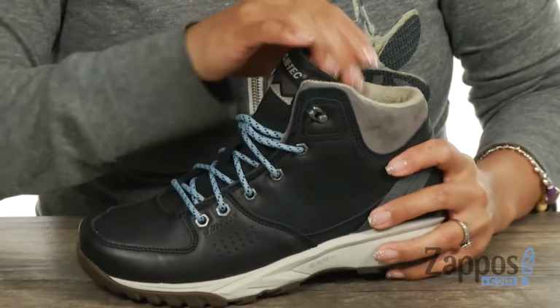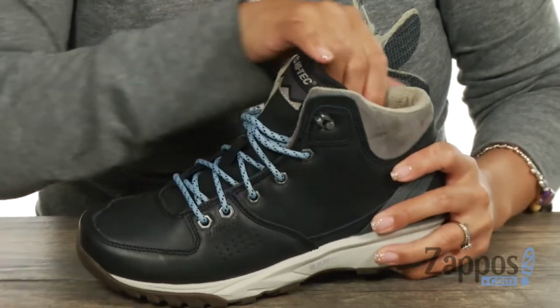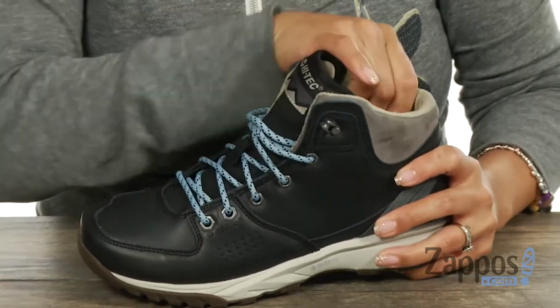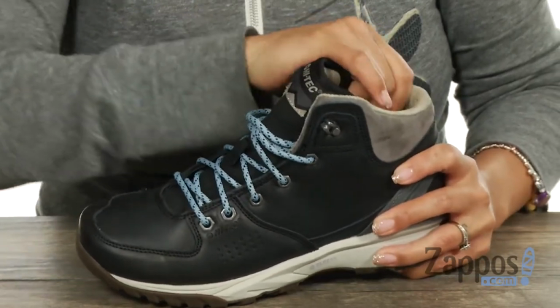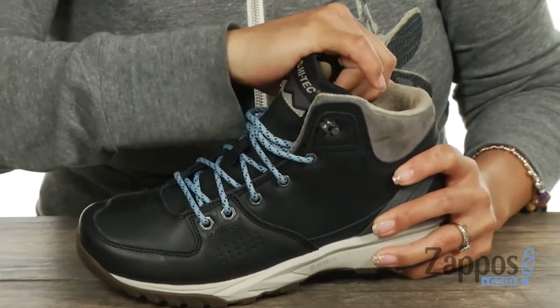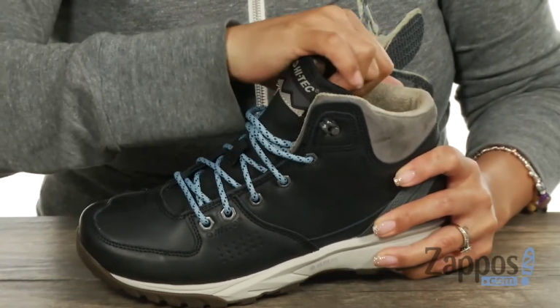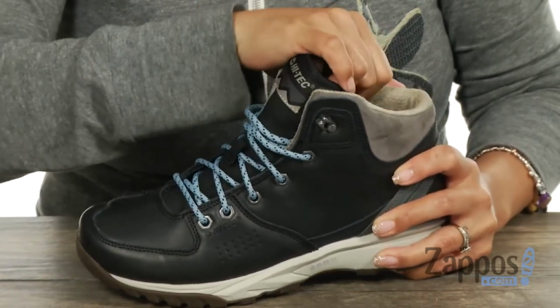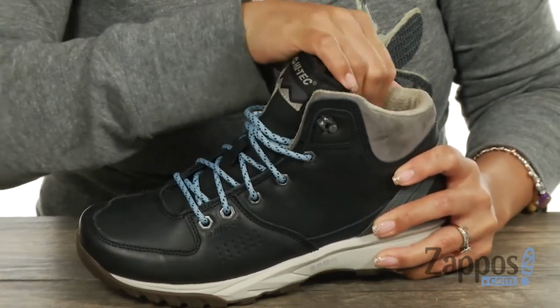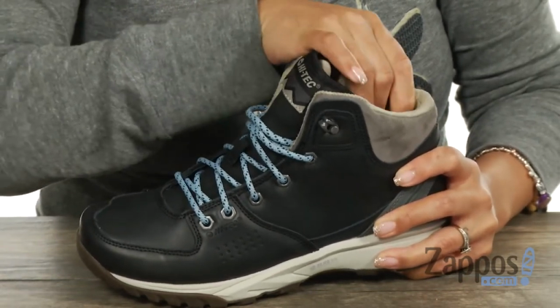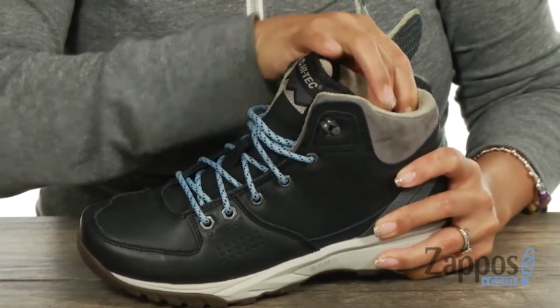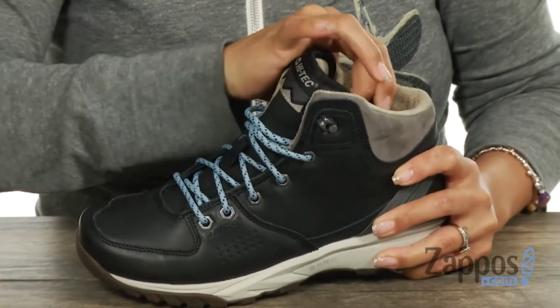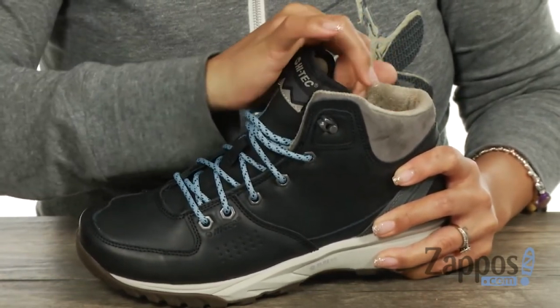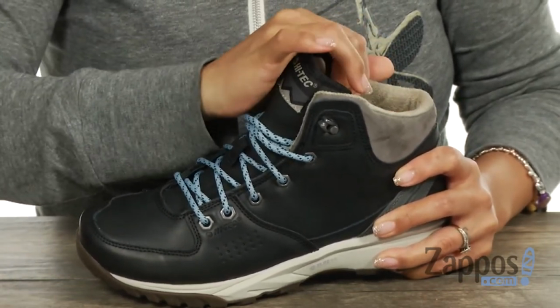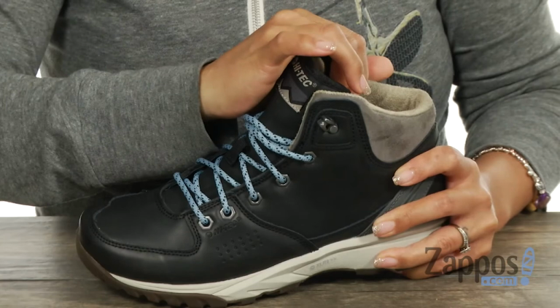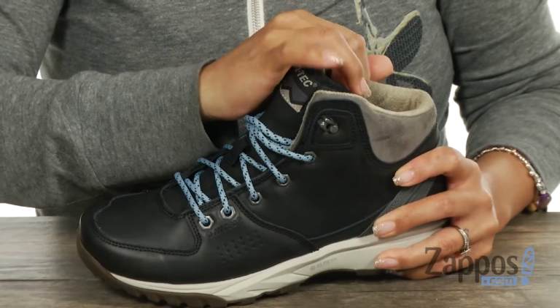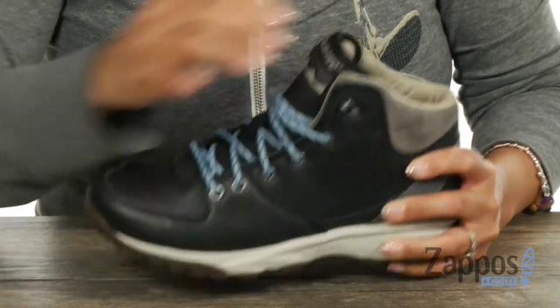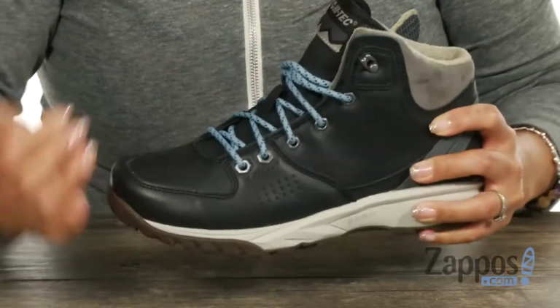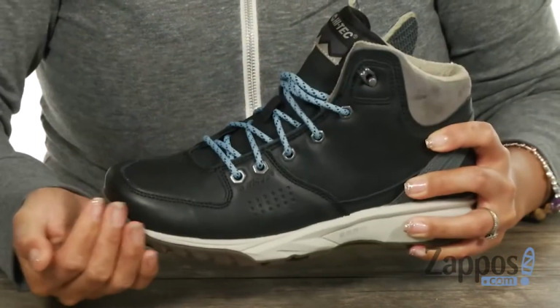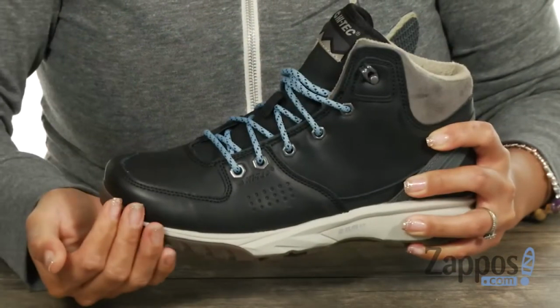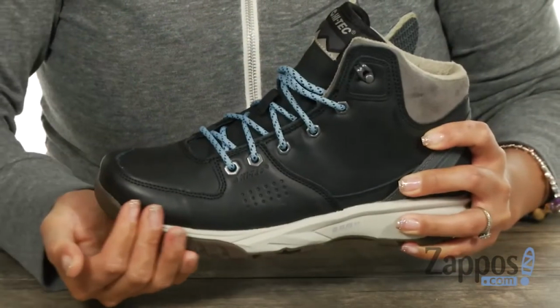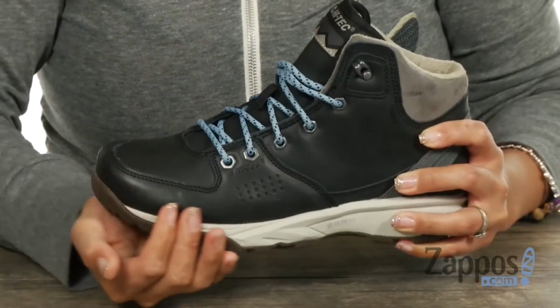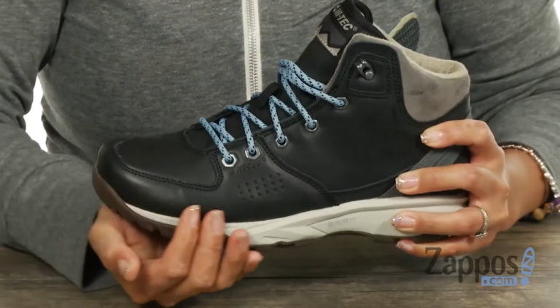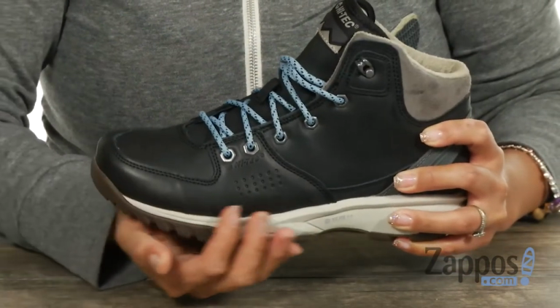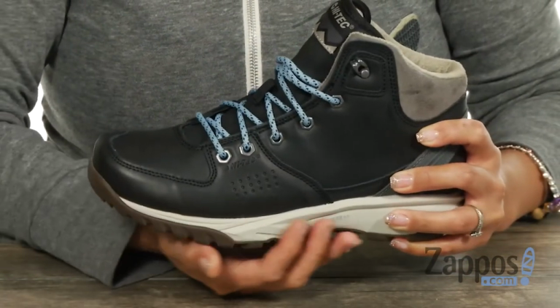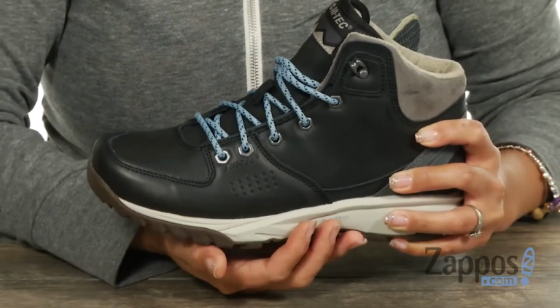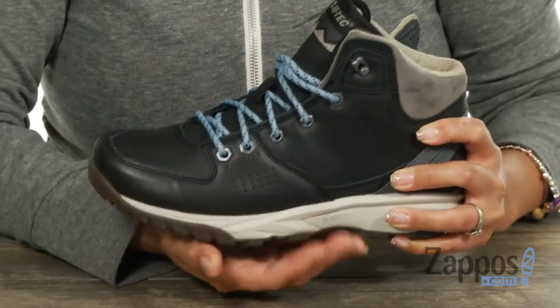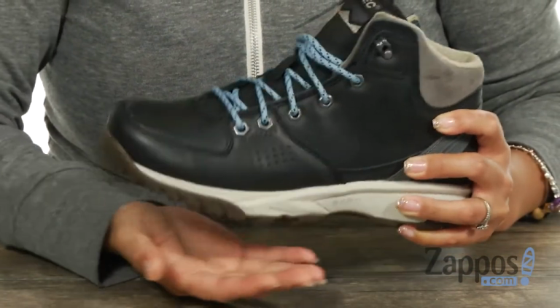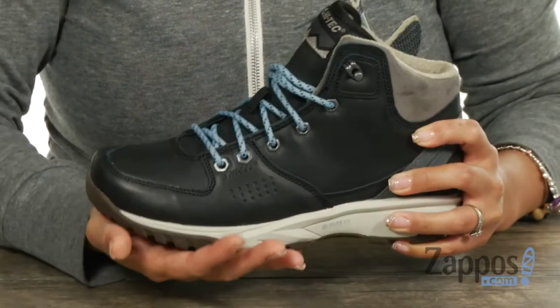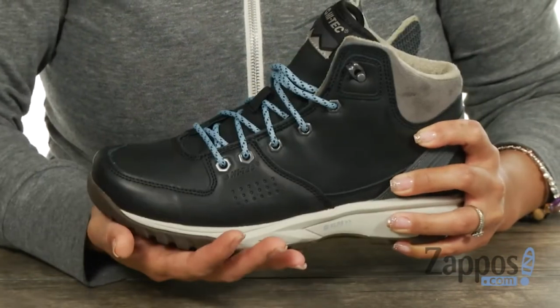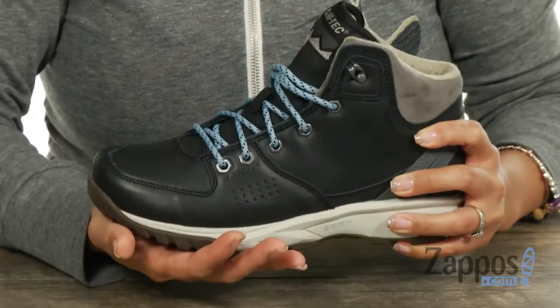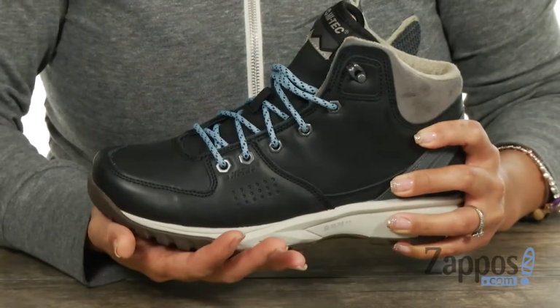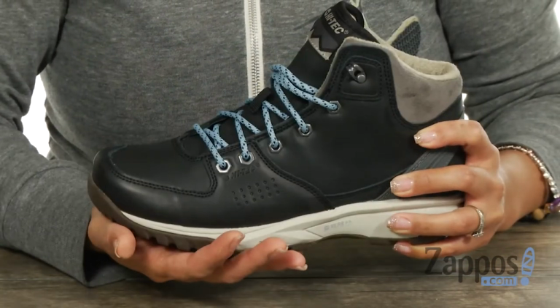You've got this Marco Fleece lining that's going to be helpful to wick away moisture, and there's this Ortholite Impressions footbed that's going to give you superior cushioning.